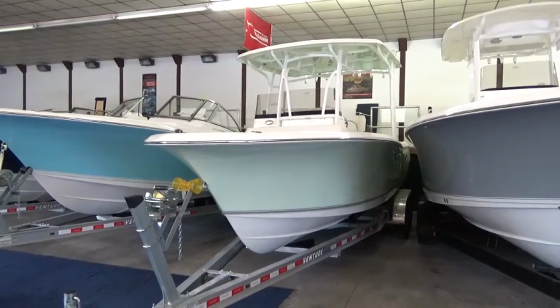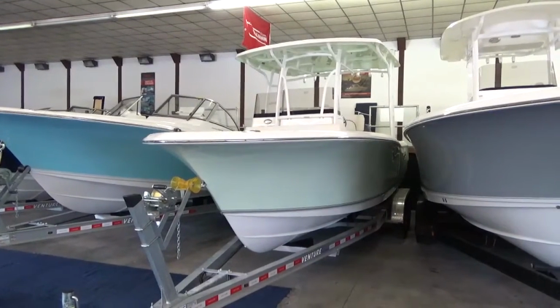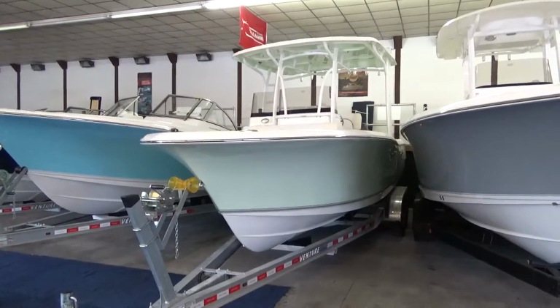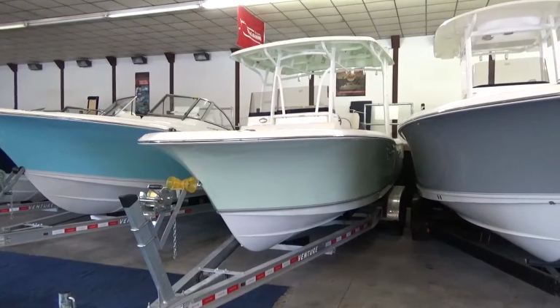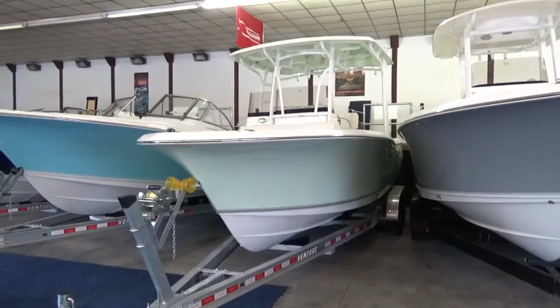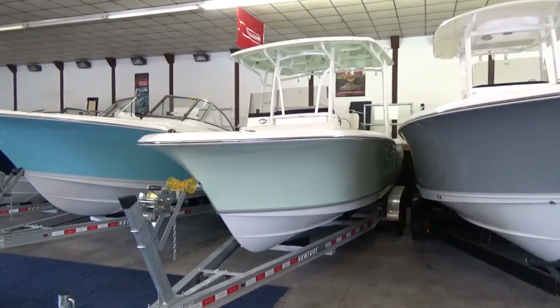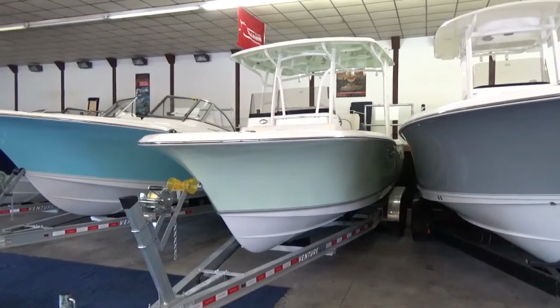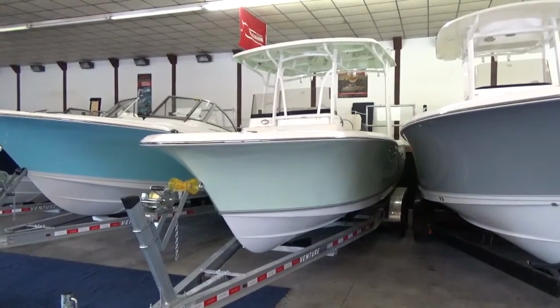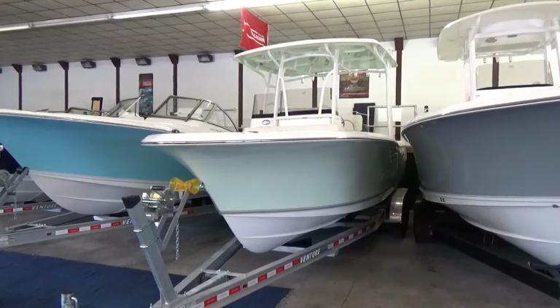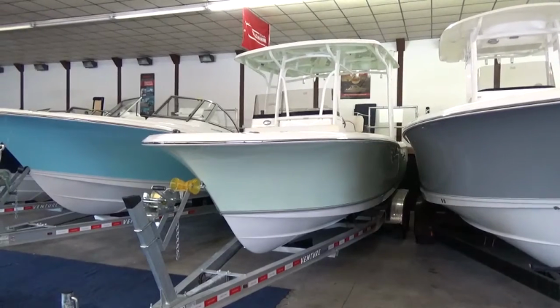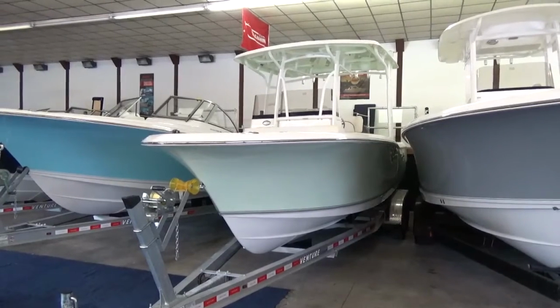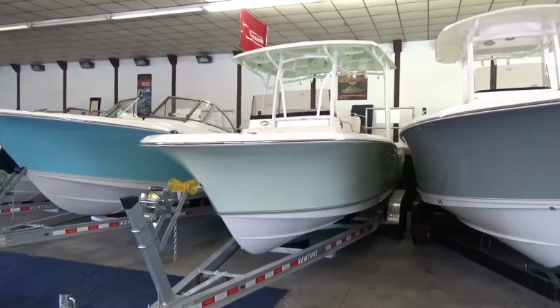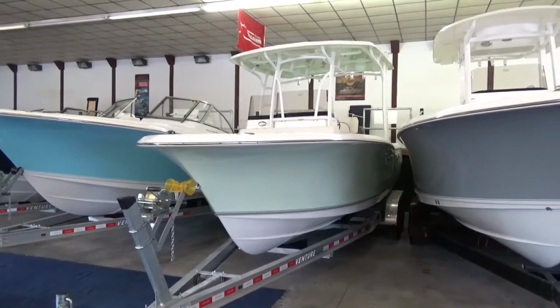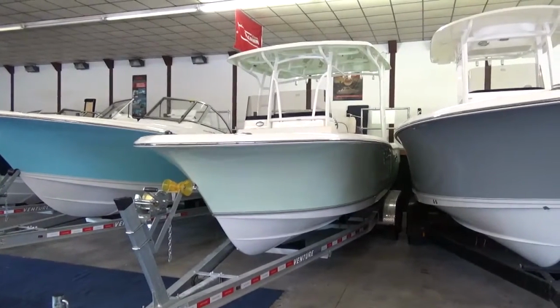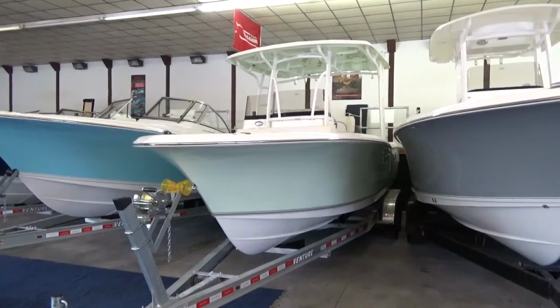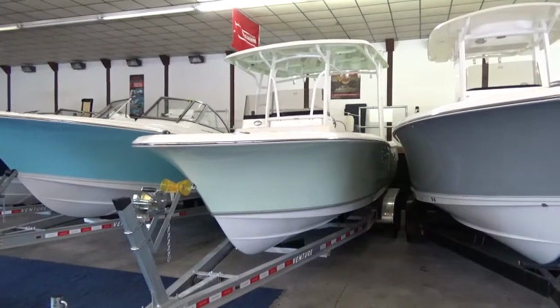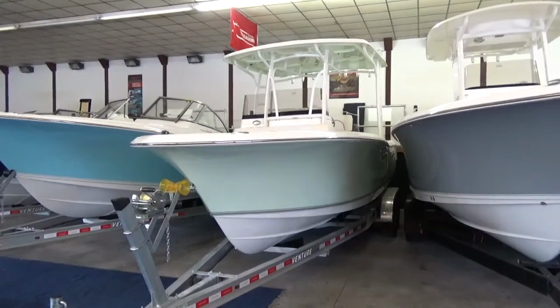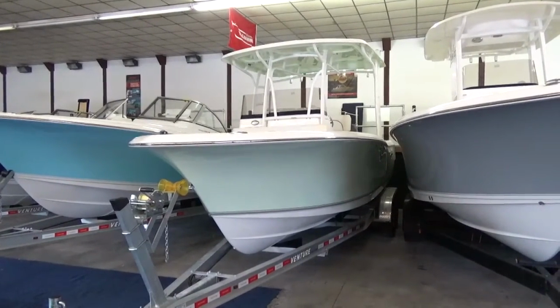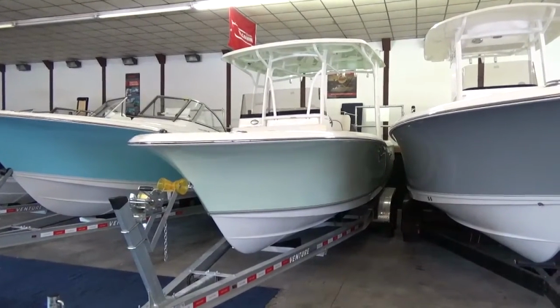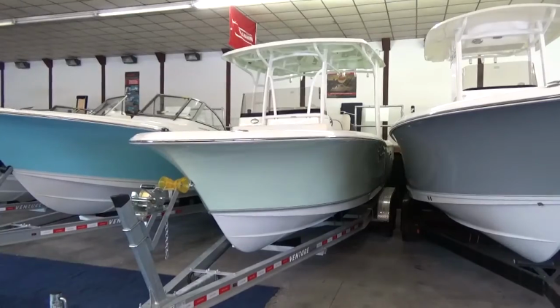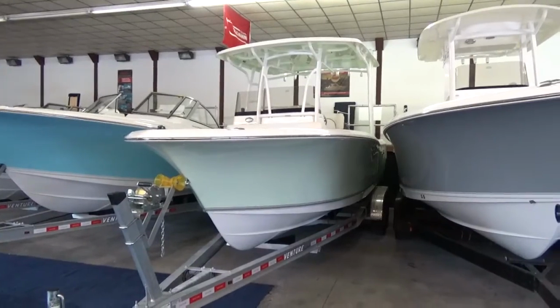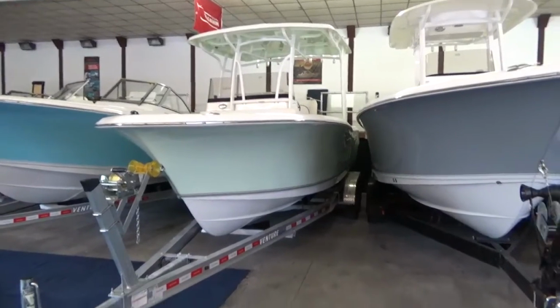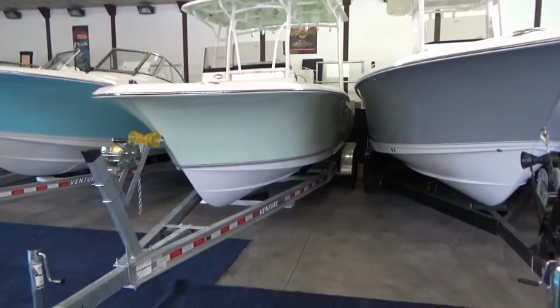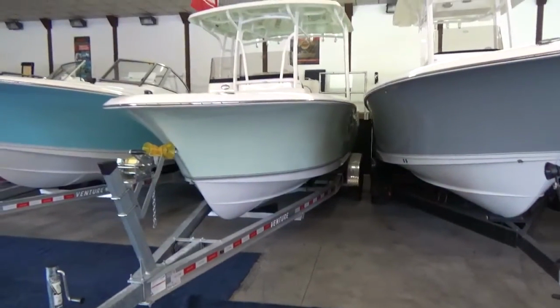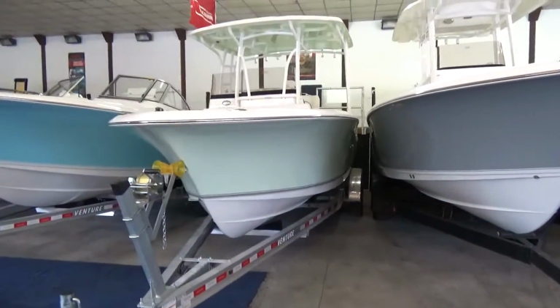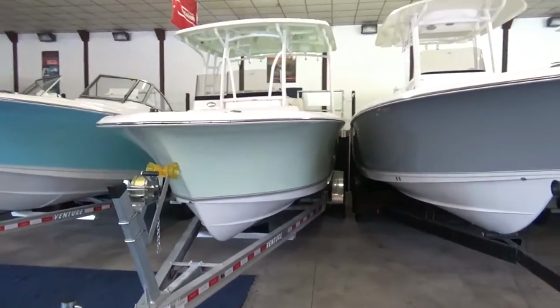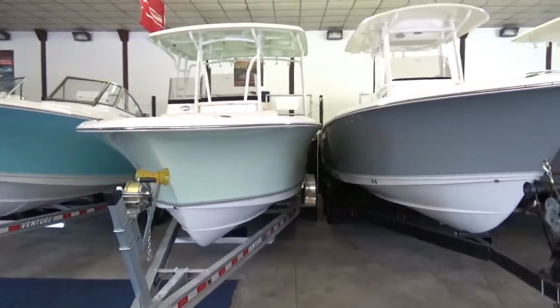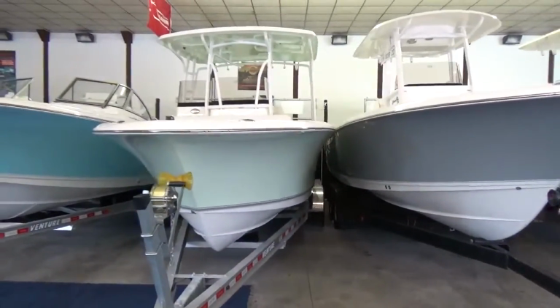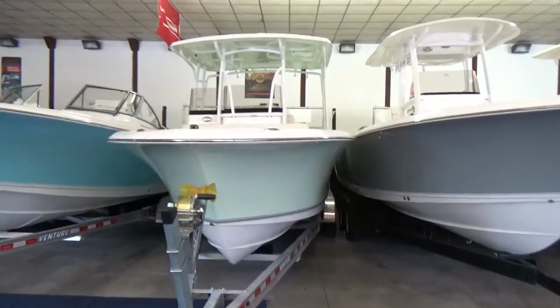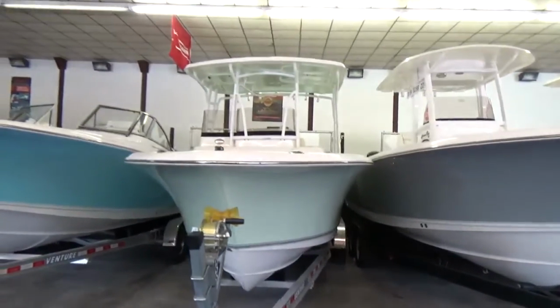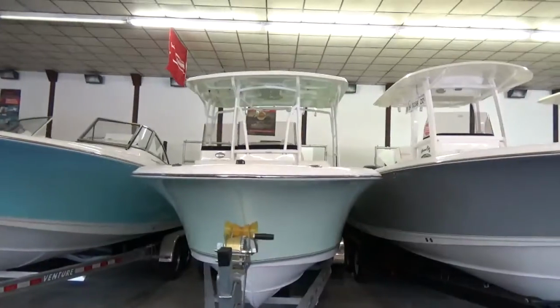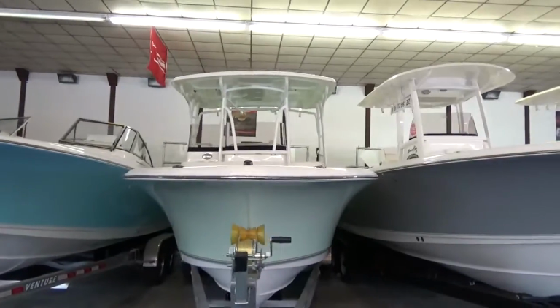Hi folks, Jason Clemens here from Clemens Boats in Sandusky, Ohio. We're taking a look at our 2016 Sea Hunt 24 Edge. This one is in Abaco Green — a real nice looking boat — and it does have the Abaco Green underside to the hardtop there.